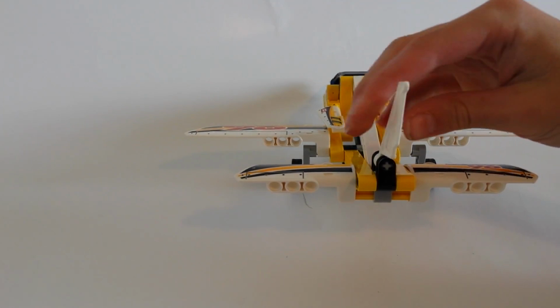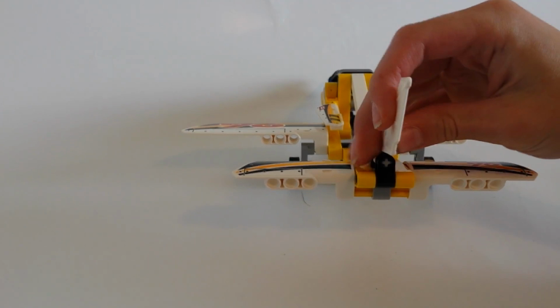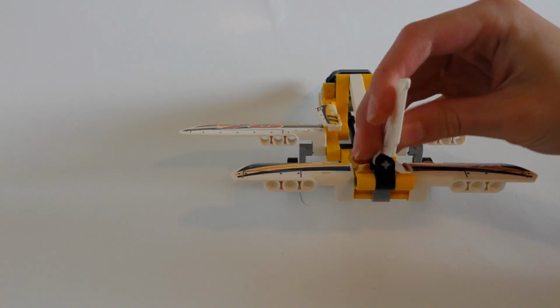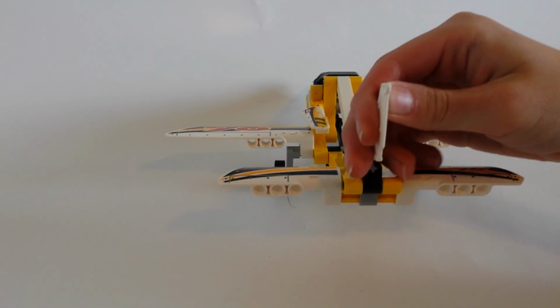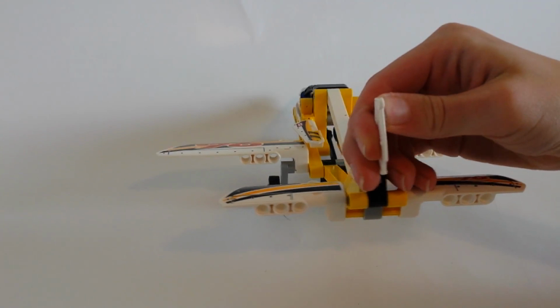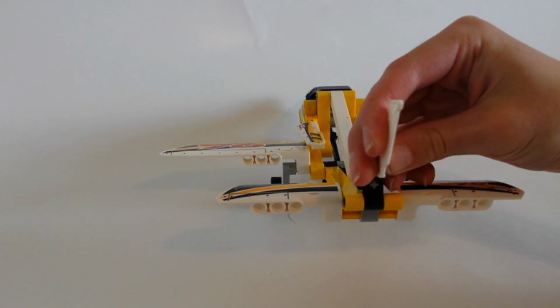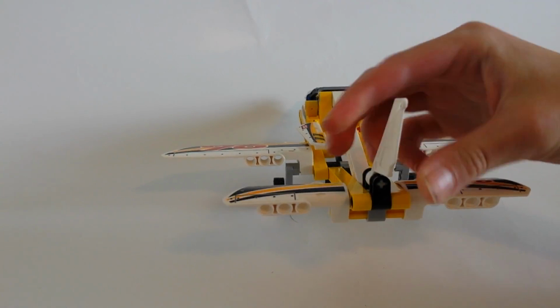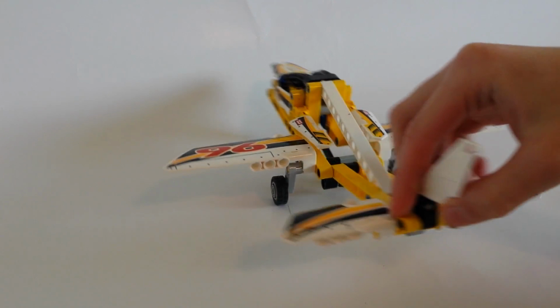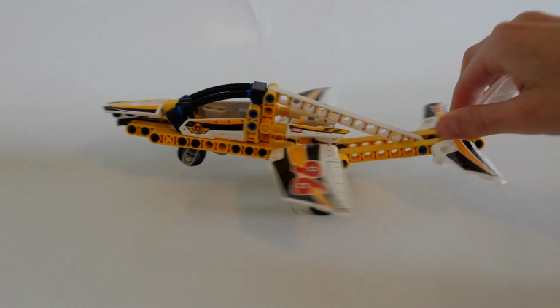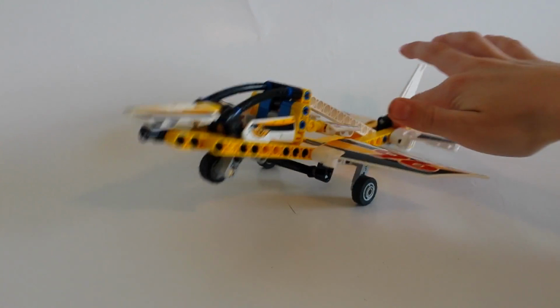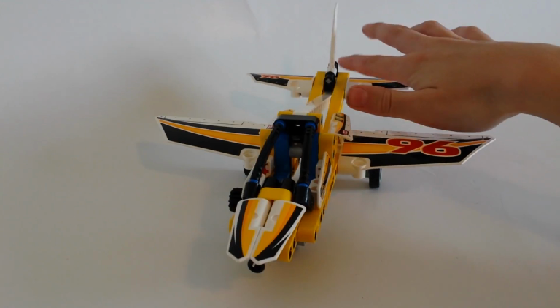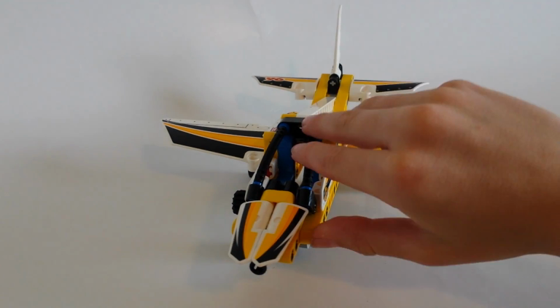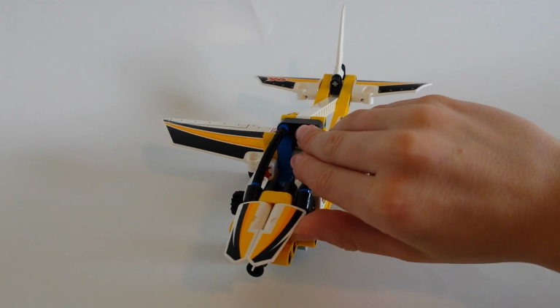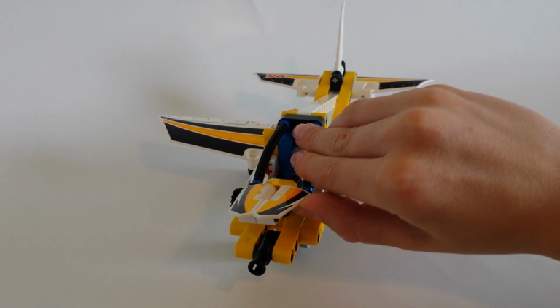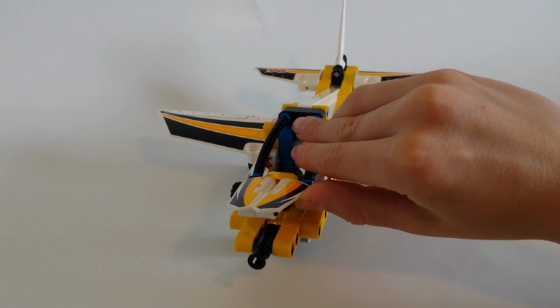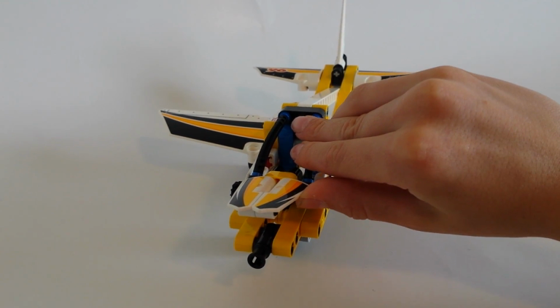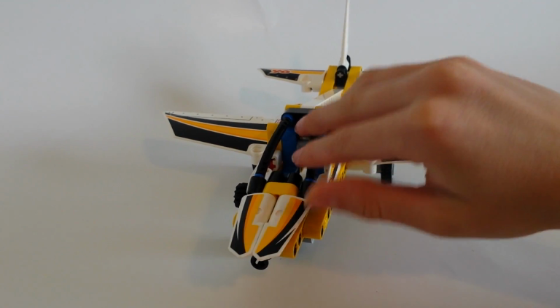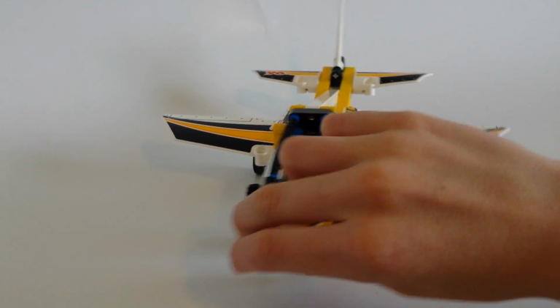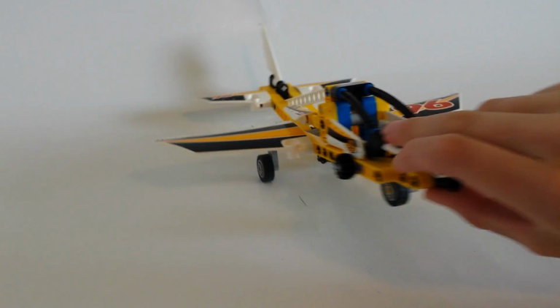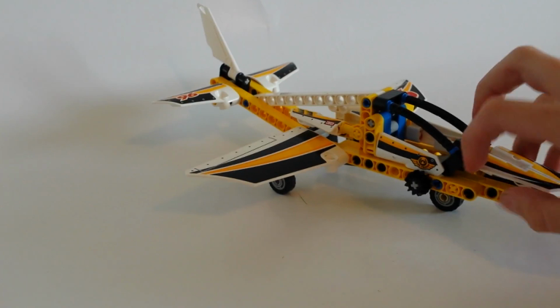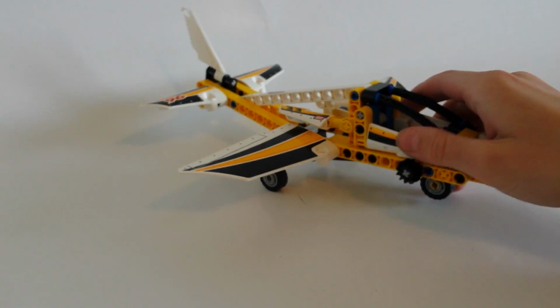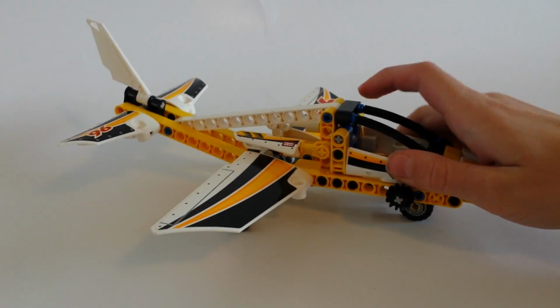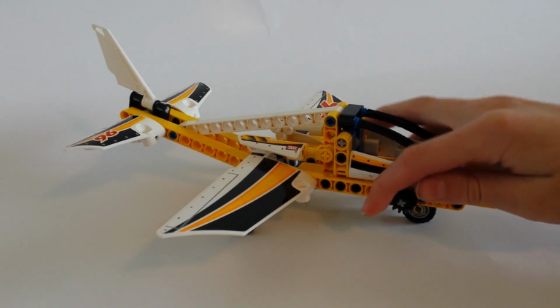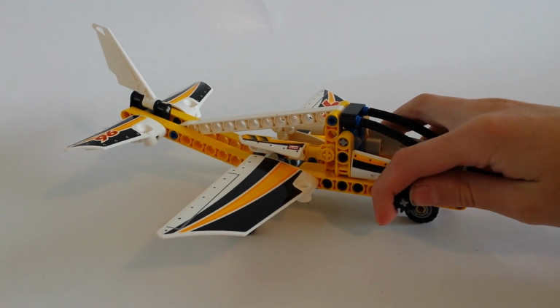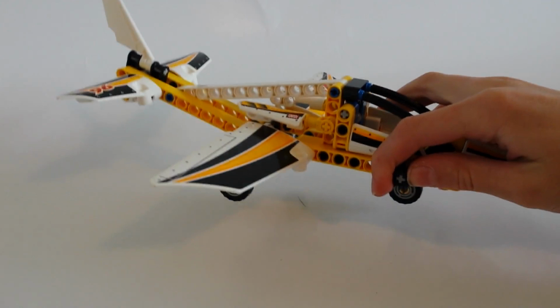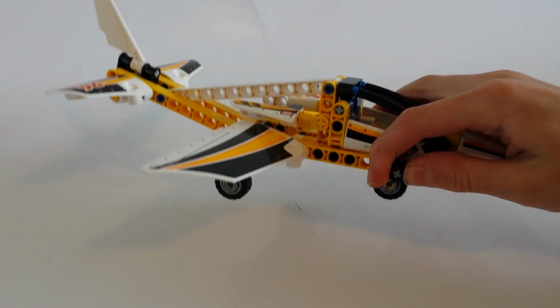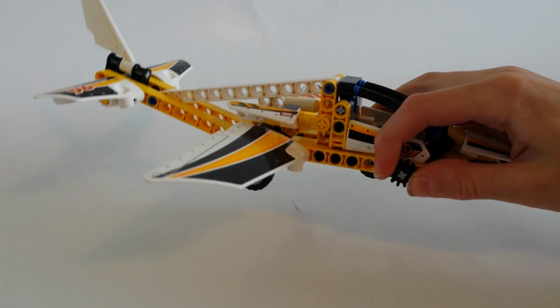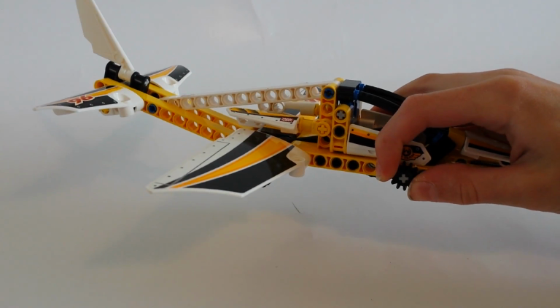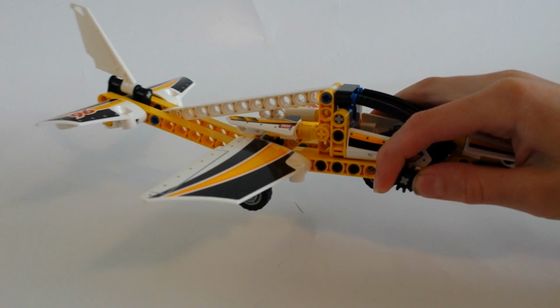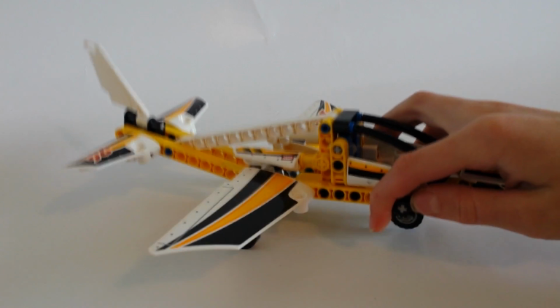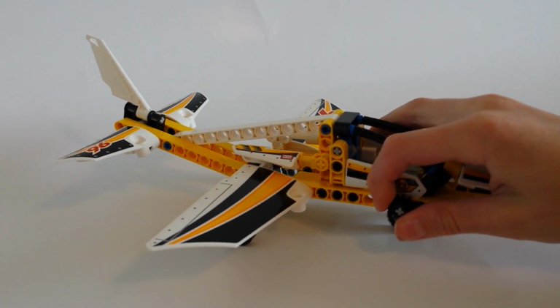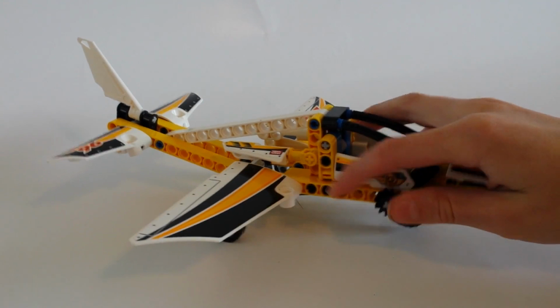This back fin here can be bent. And on the front you can kind of lift the cockpit nose up a little bit. And then over here for the main feature you can twist this knob and the landing gear goes in. I think it's a pretty cool feature.